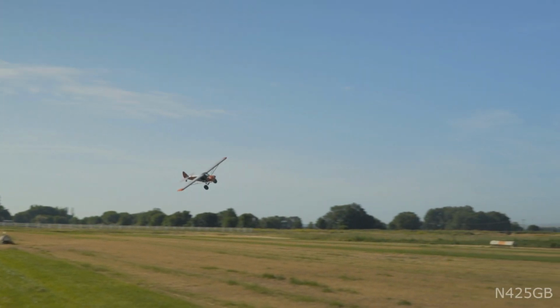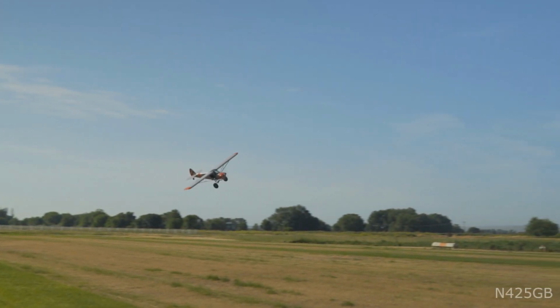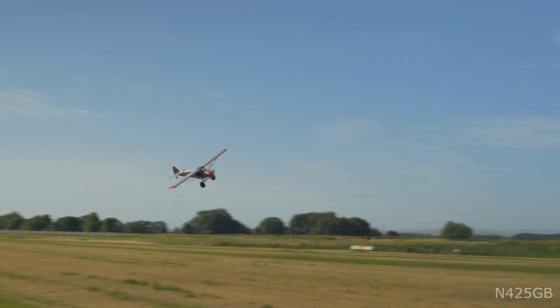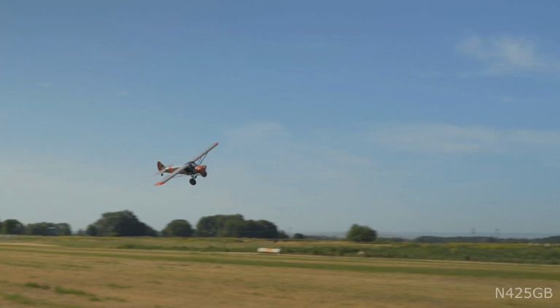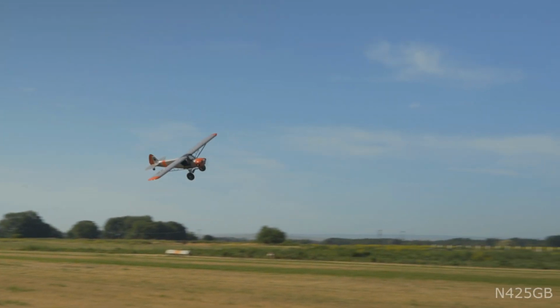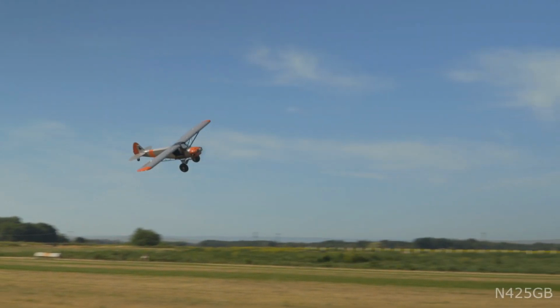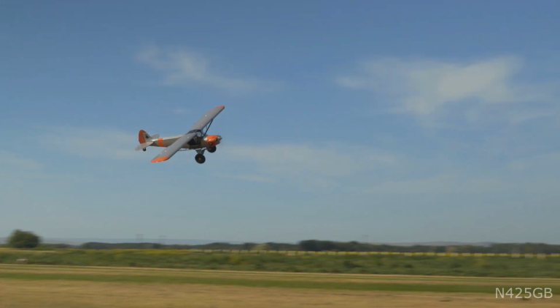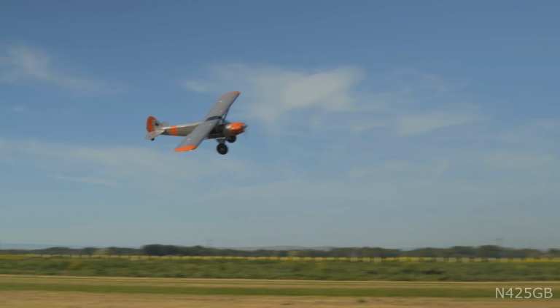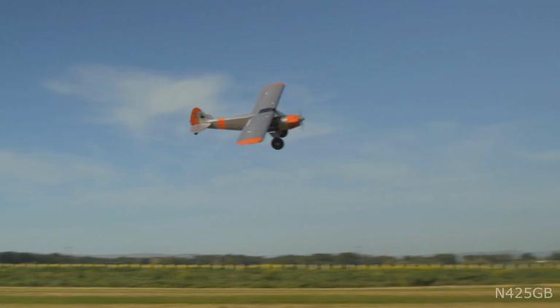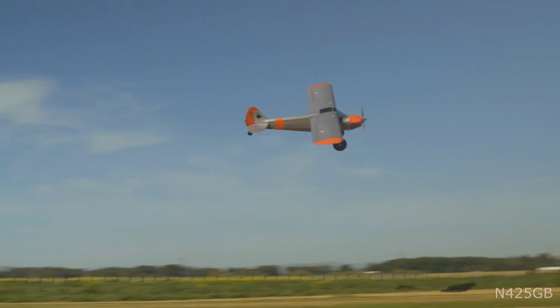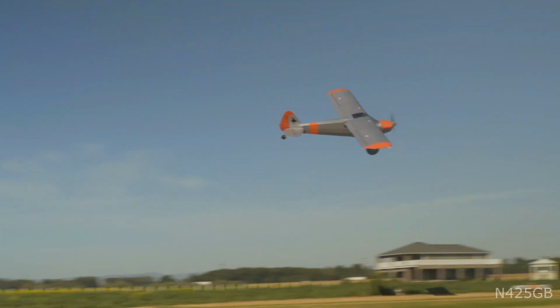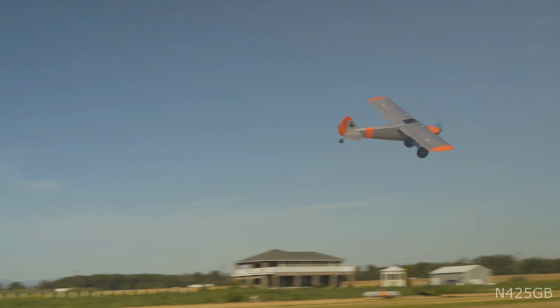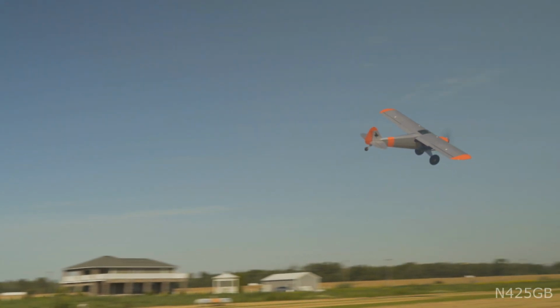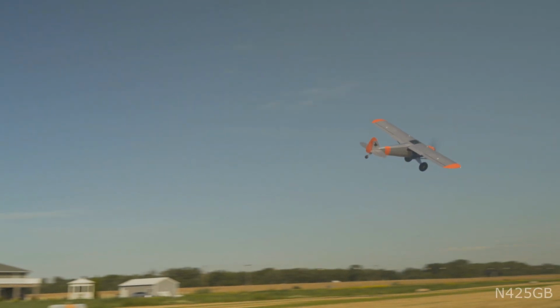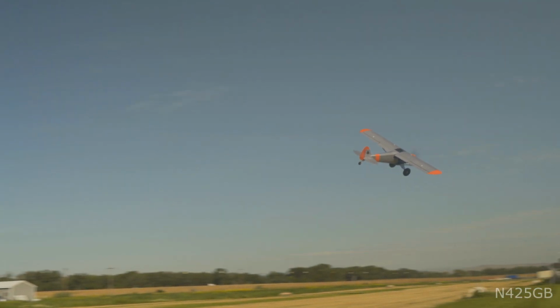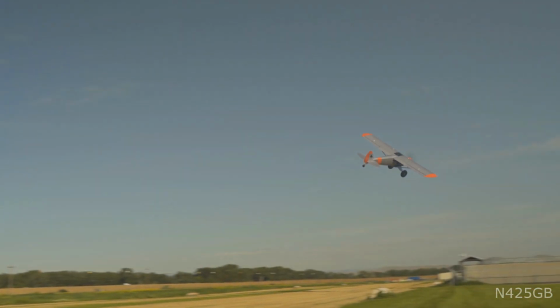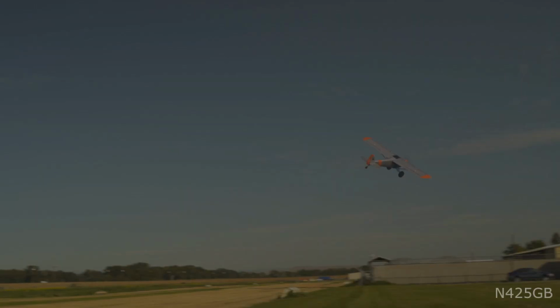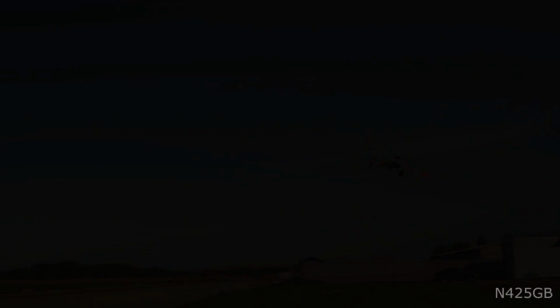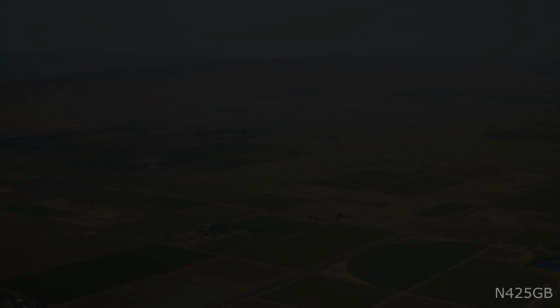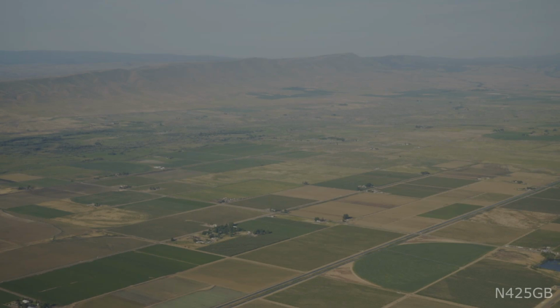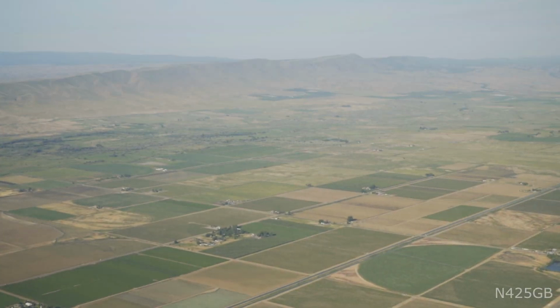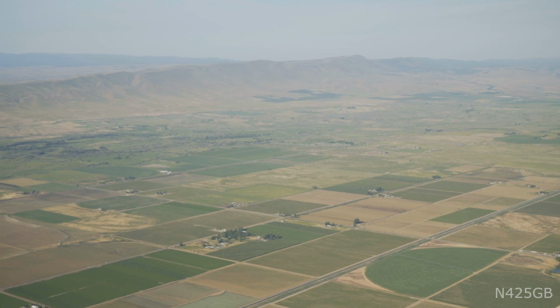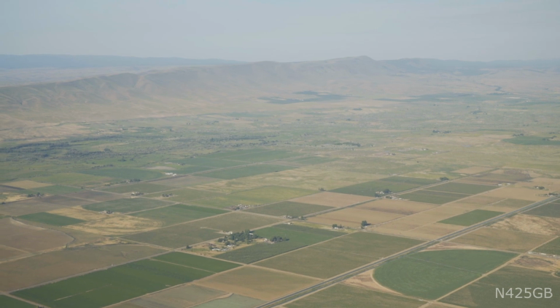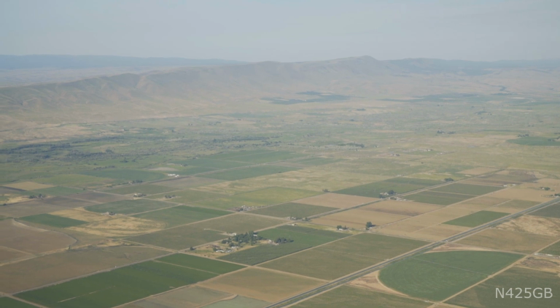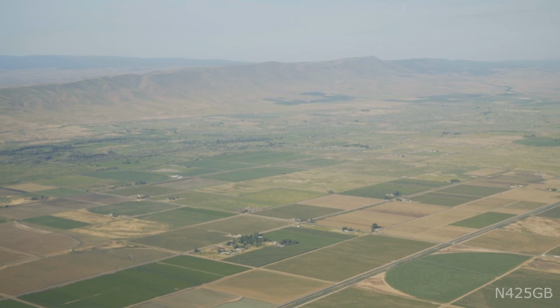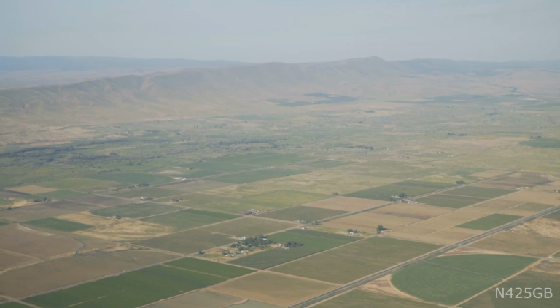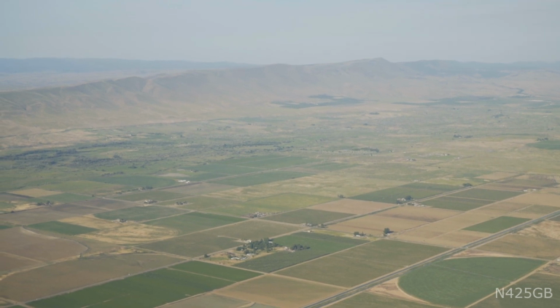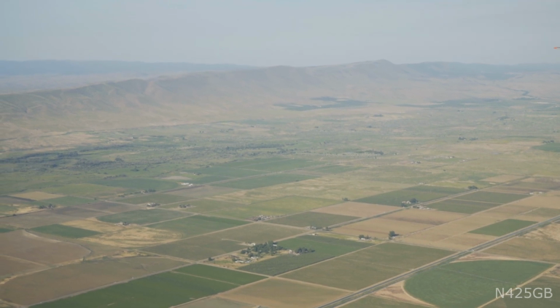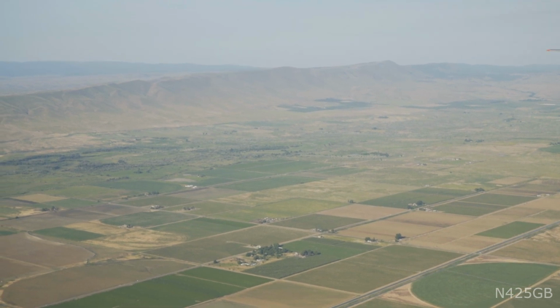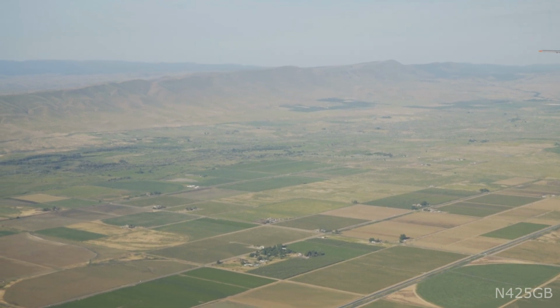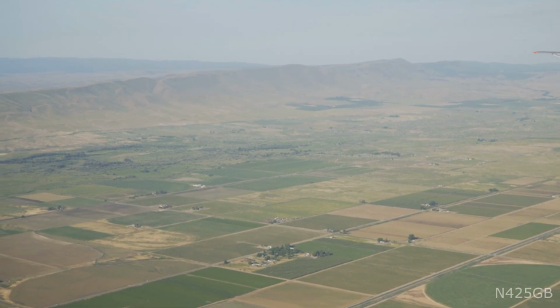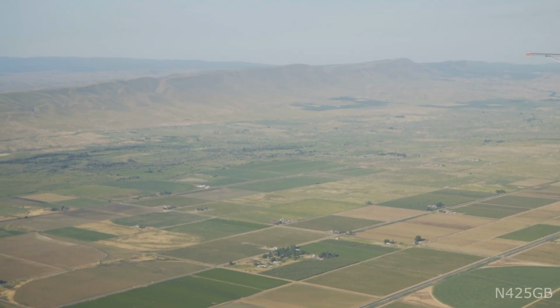Also included for wintertime use are Summit composite fixed penetration skis designed for the Carbon Cub and a CT 3000 tail ski. Goodyear 850 tires mounted on wheels are included for use with the skis.